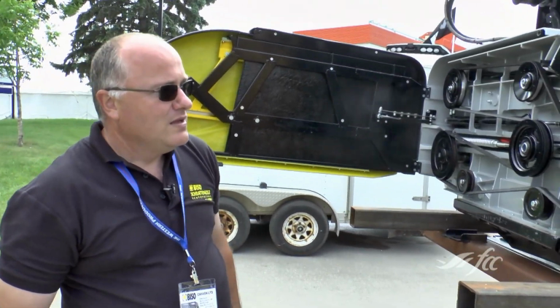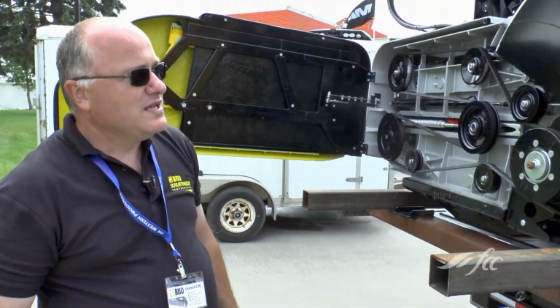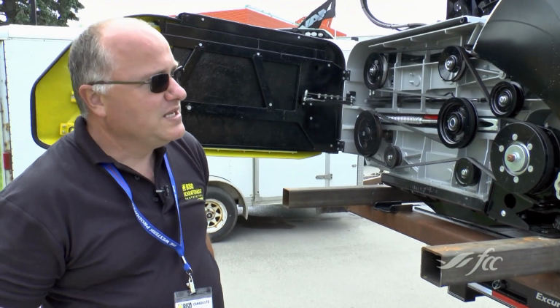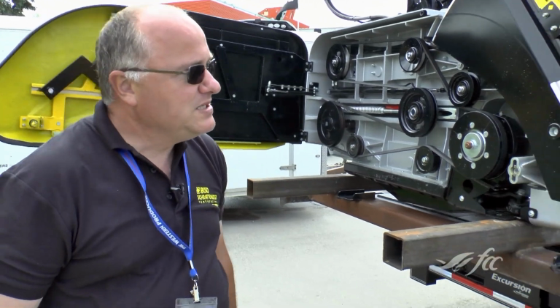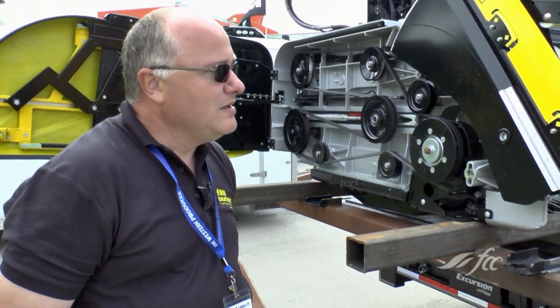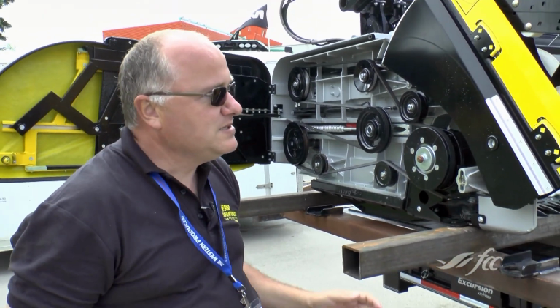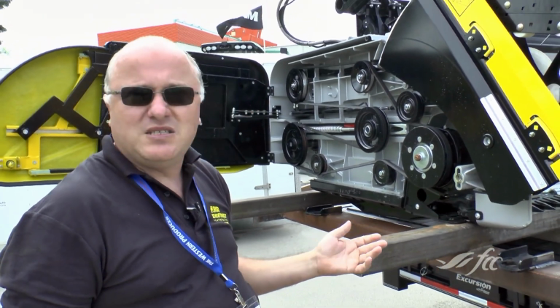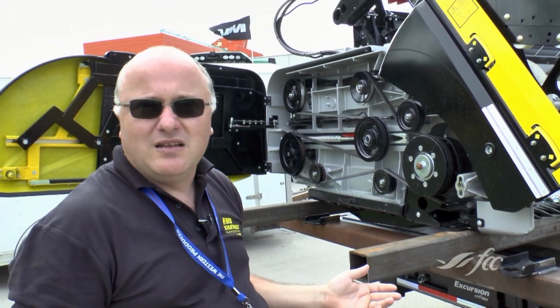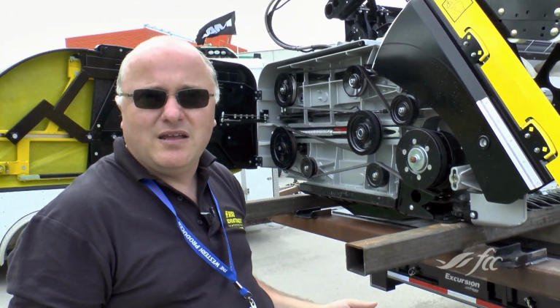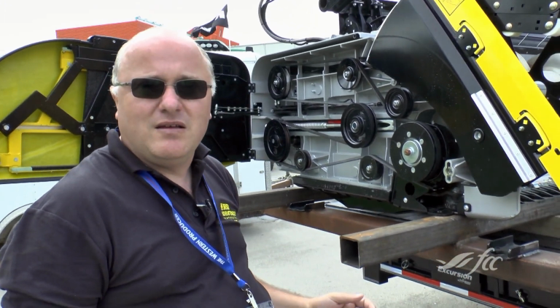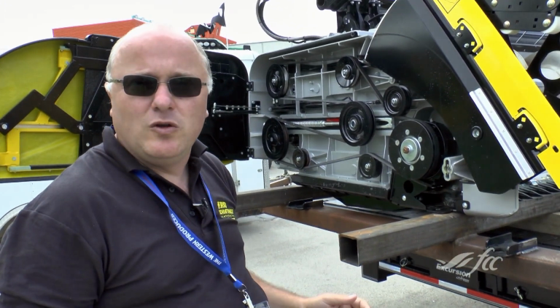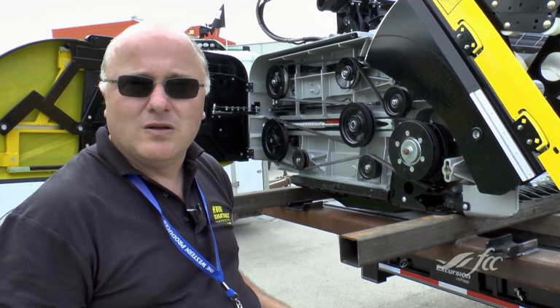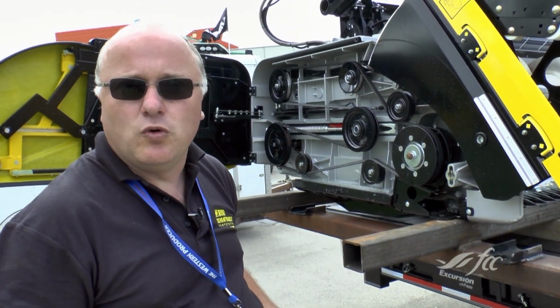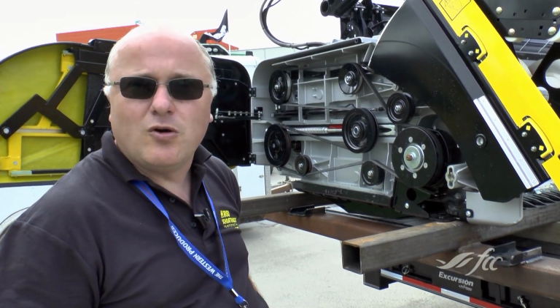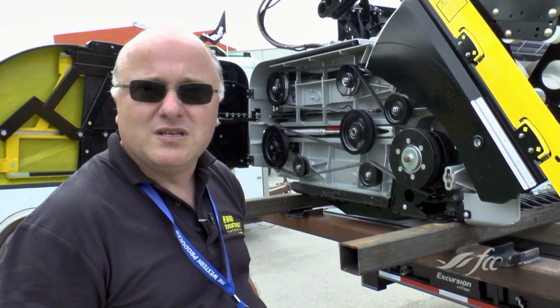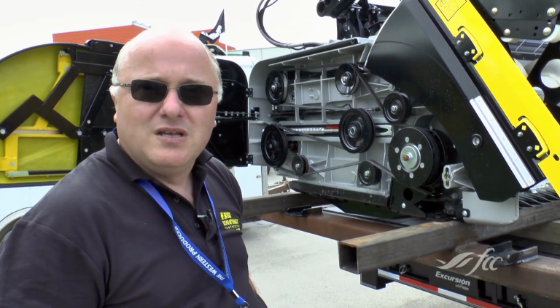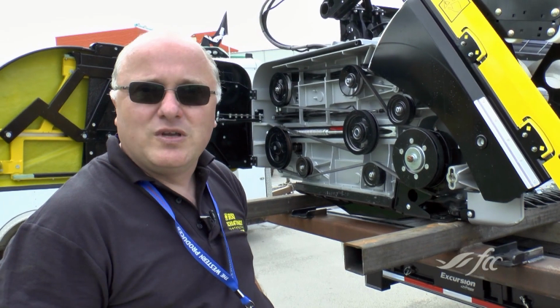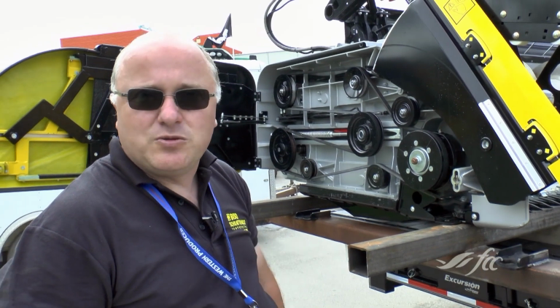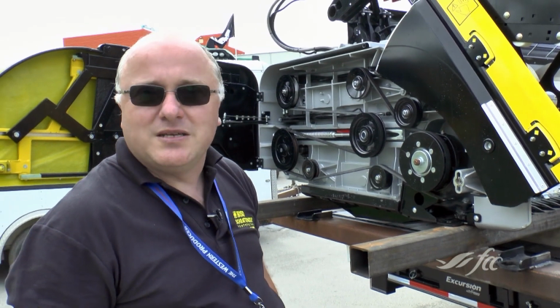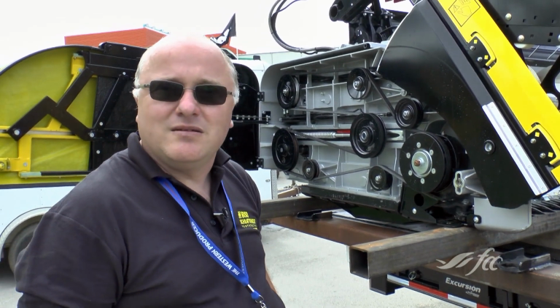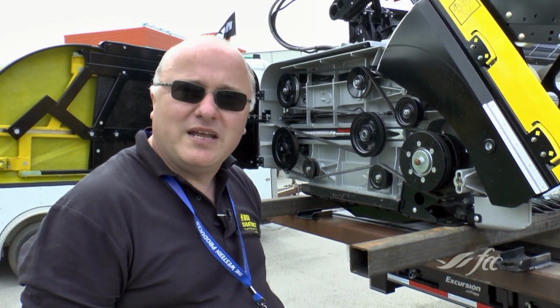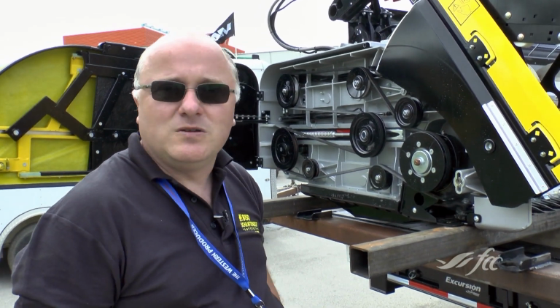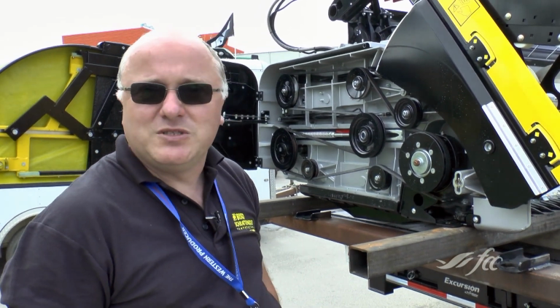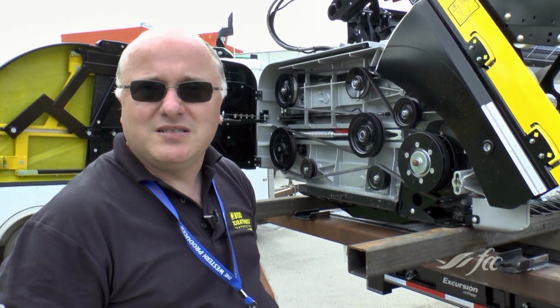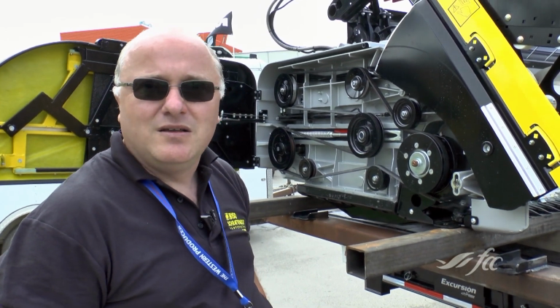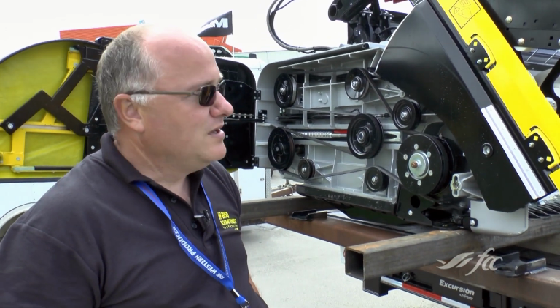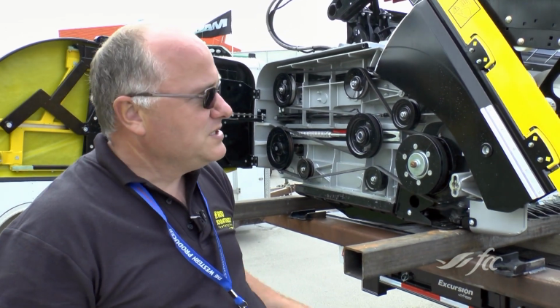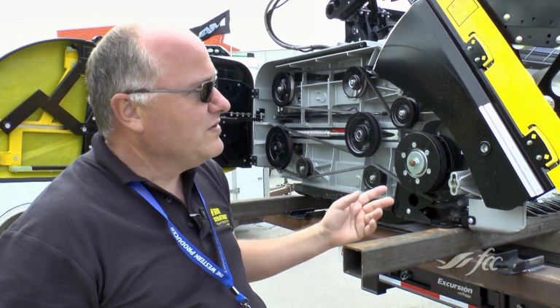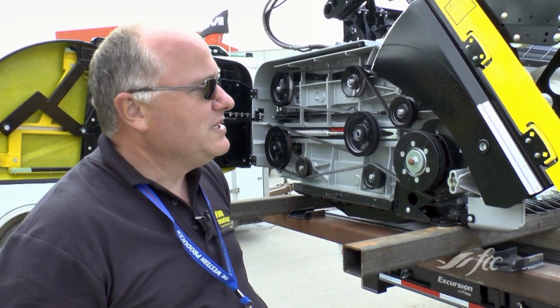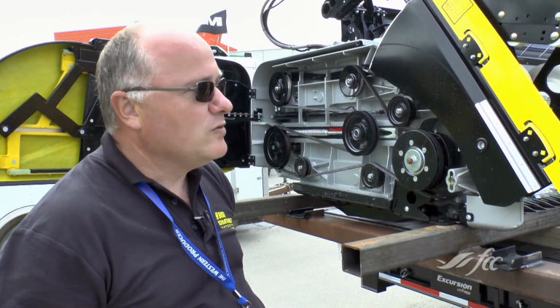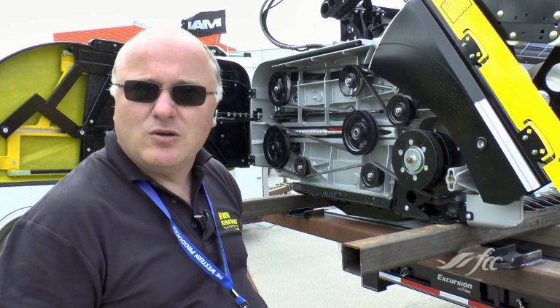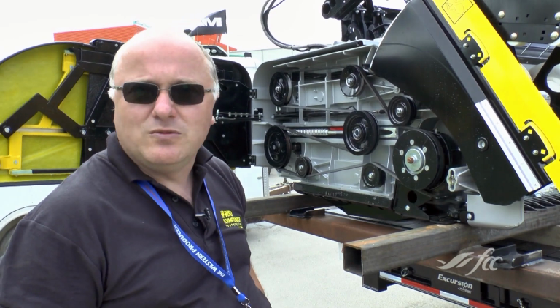It has a stainless steel and aluminum component auger to give it strength and lighten it at the same time. This one here weighs in at about 8,000 pounds.